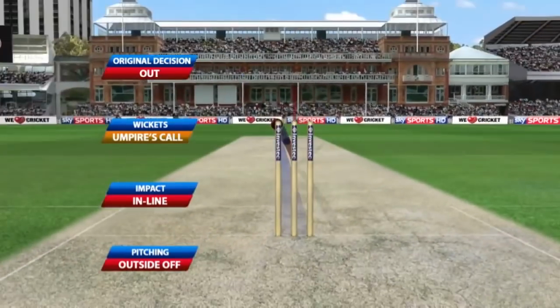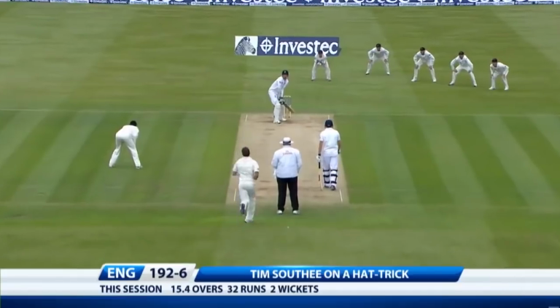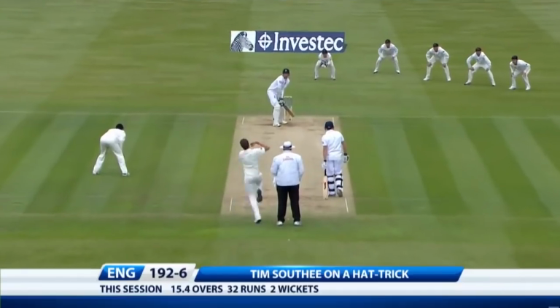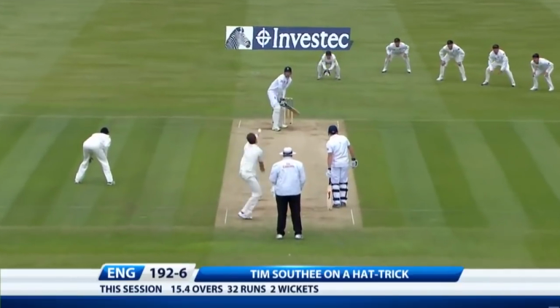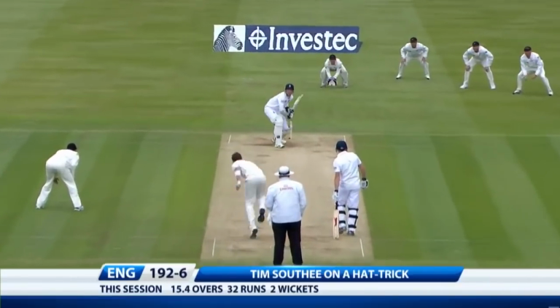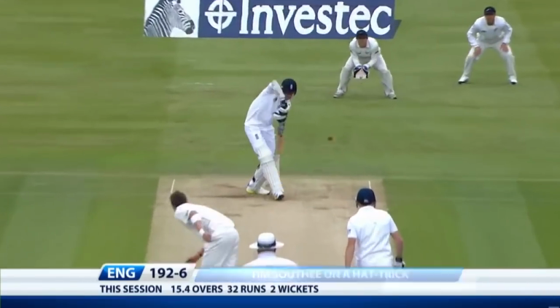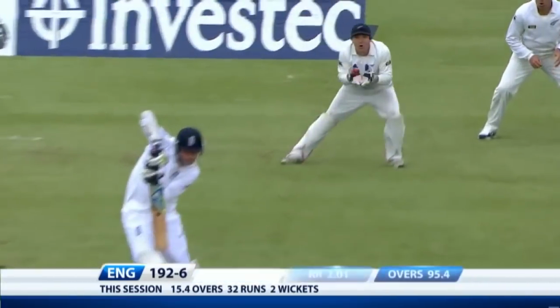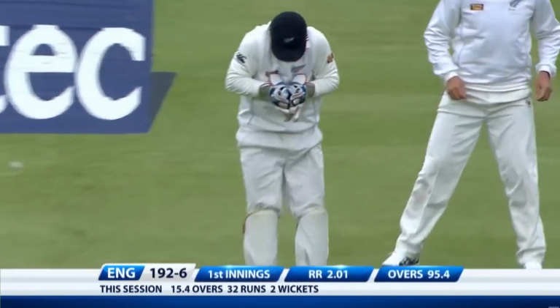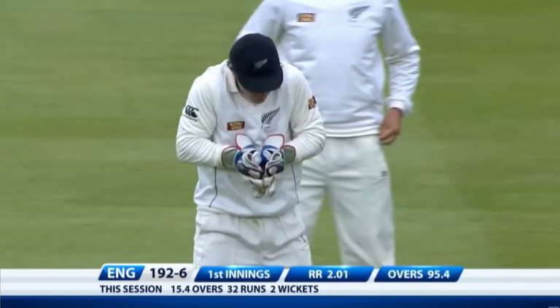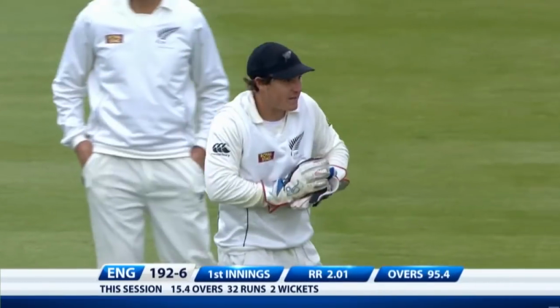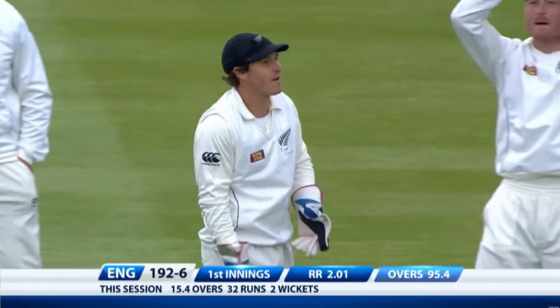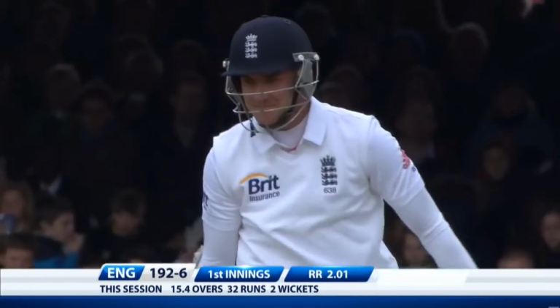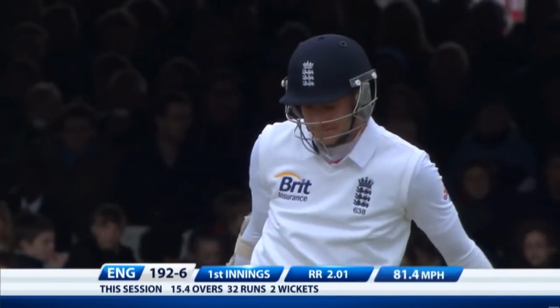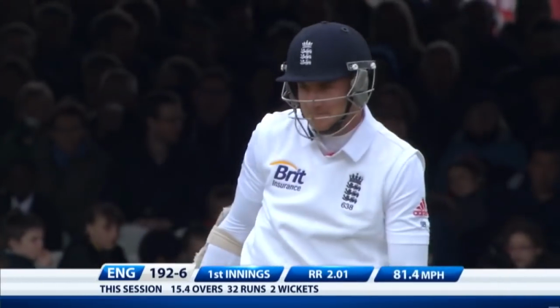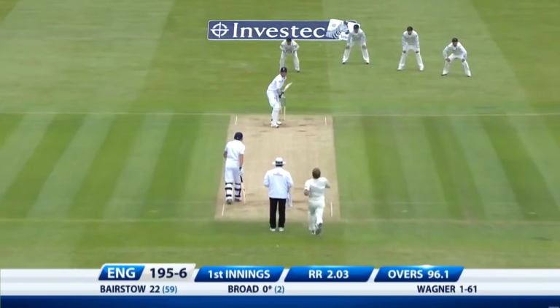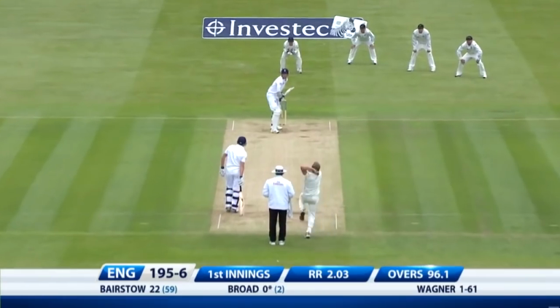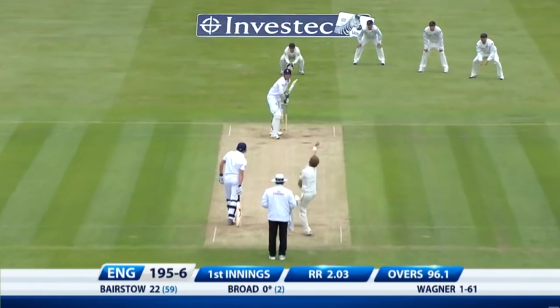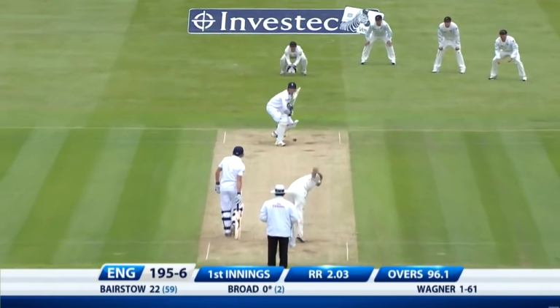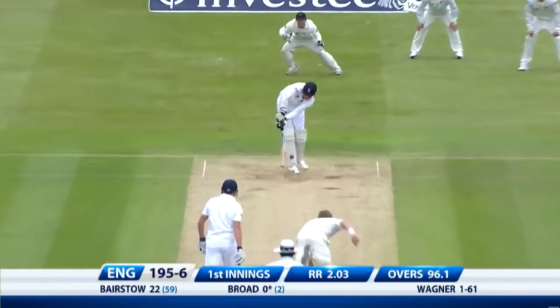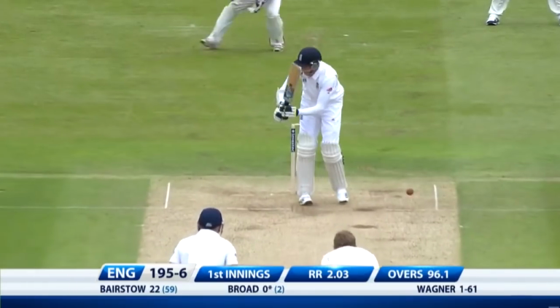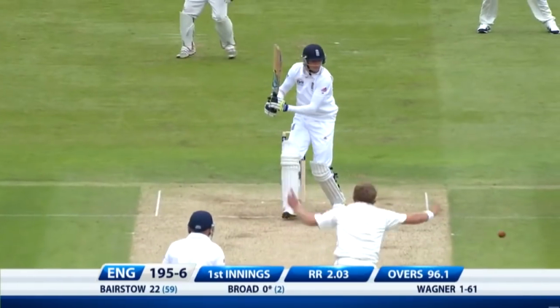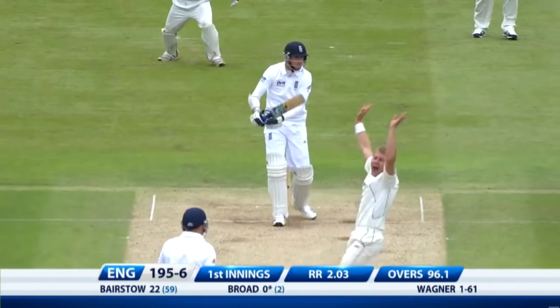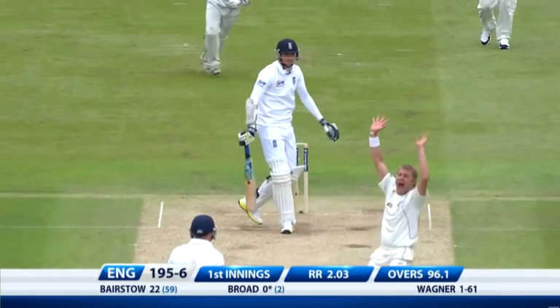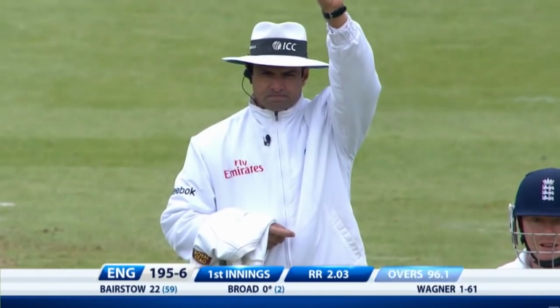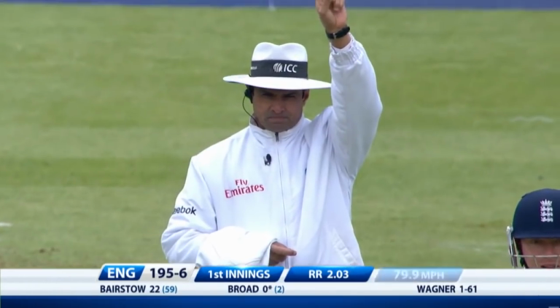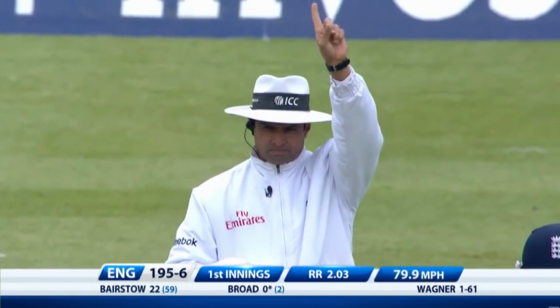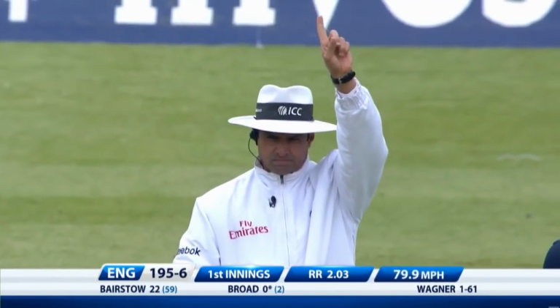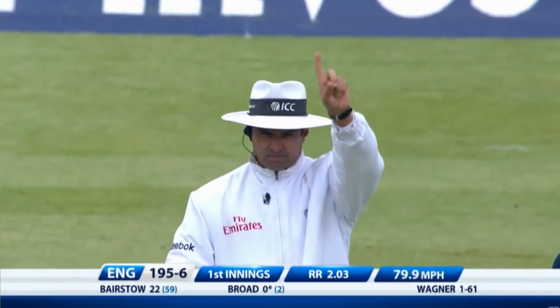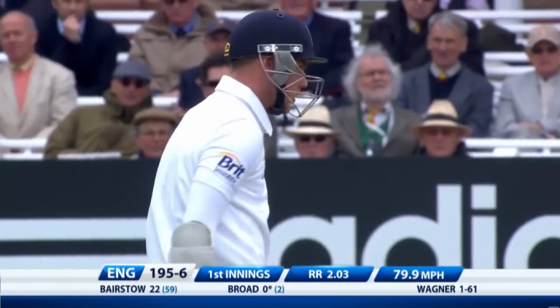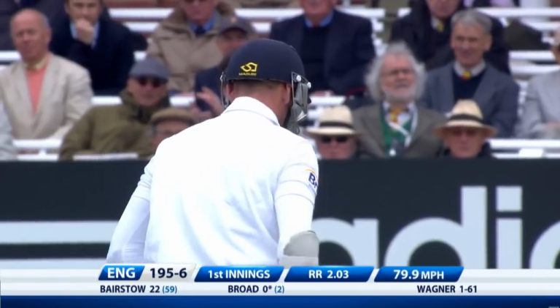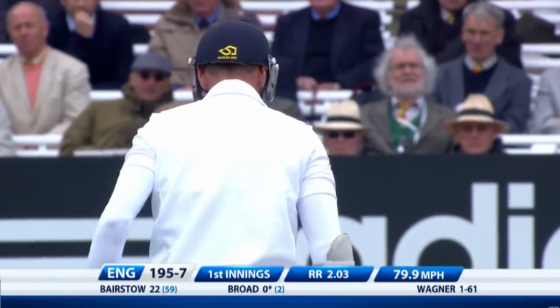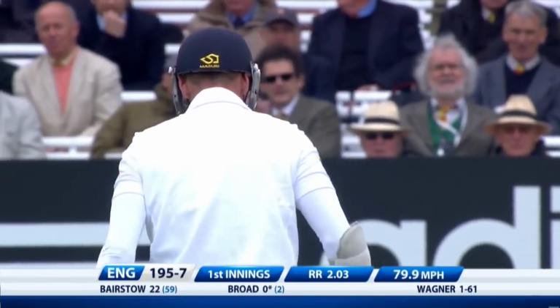Hits it — goes down the slope. That's very close. That's out, that's plum. Don't review that, walk back.